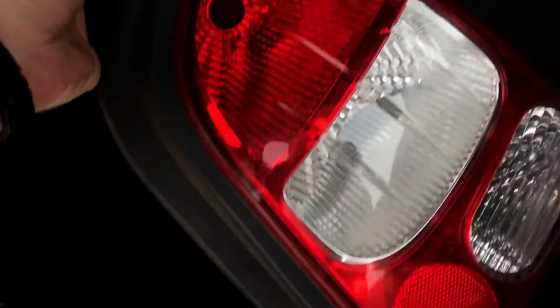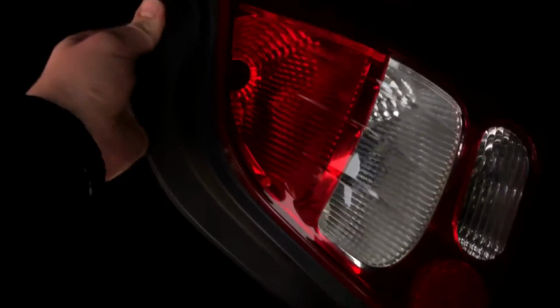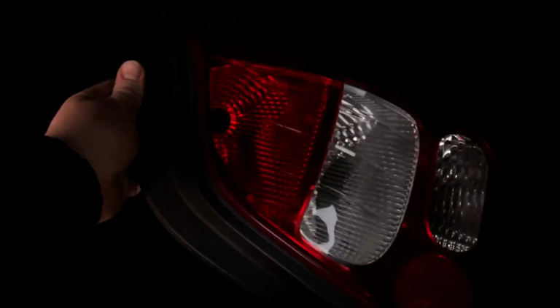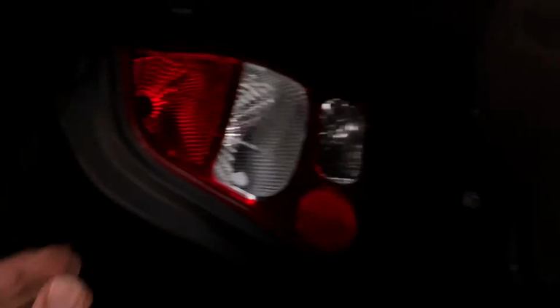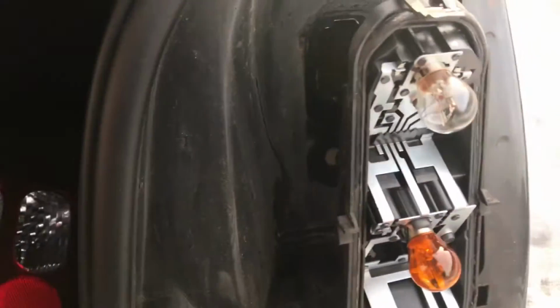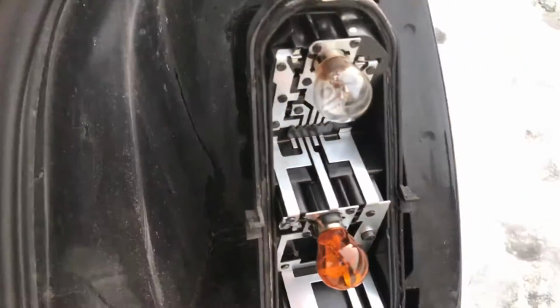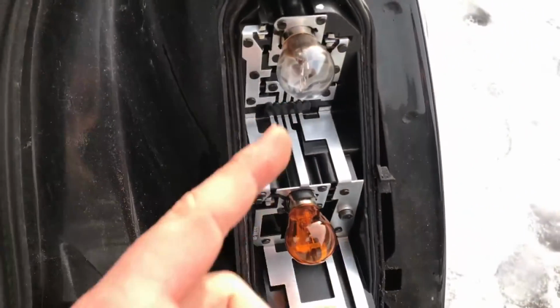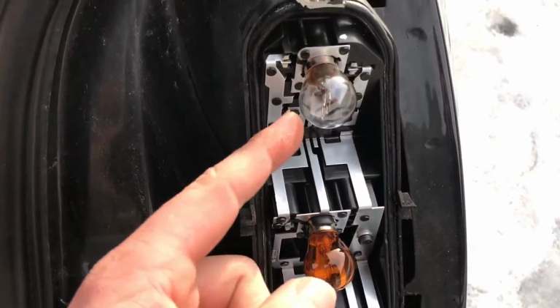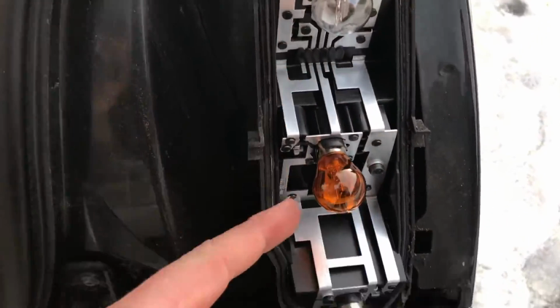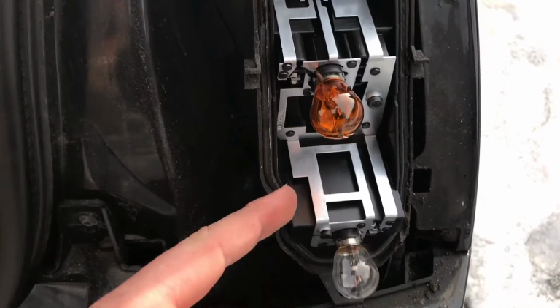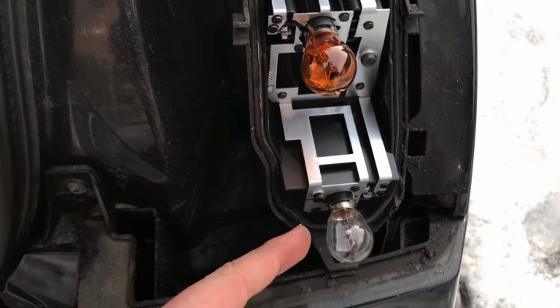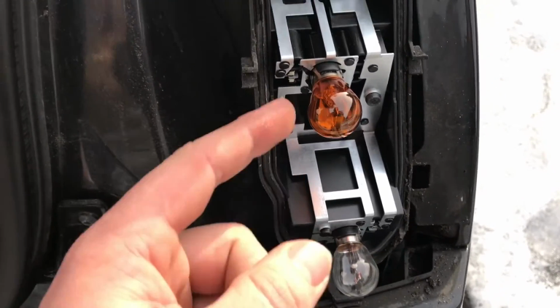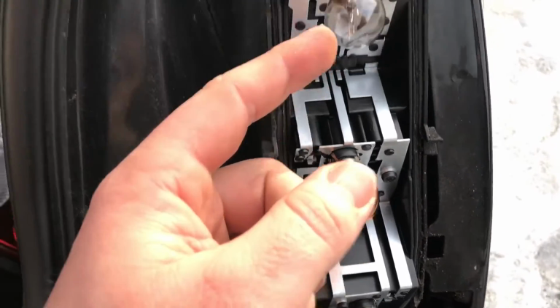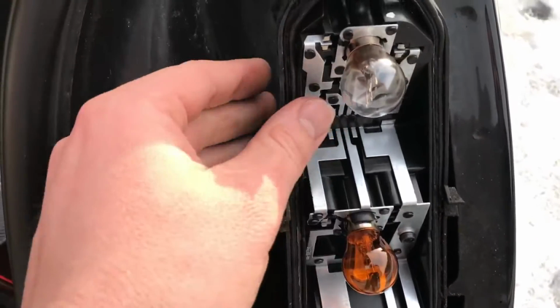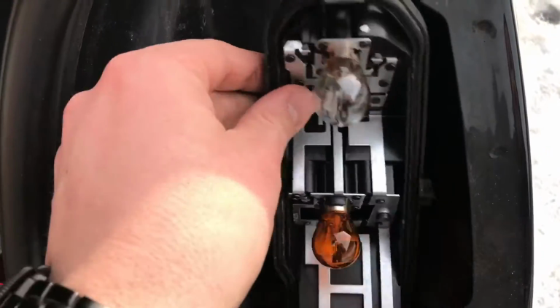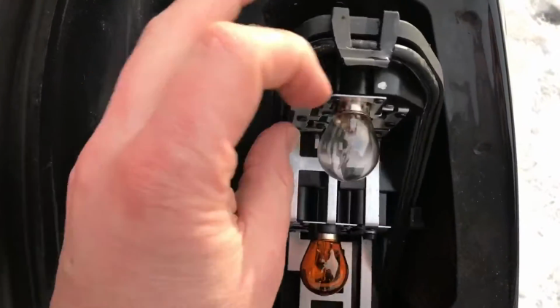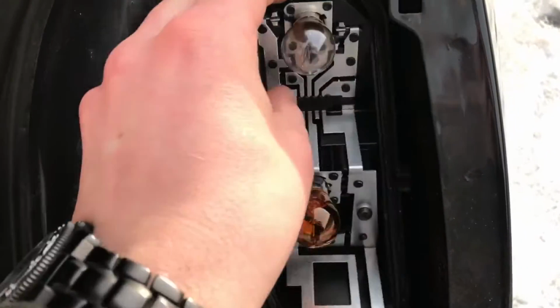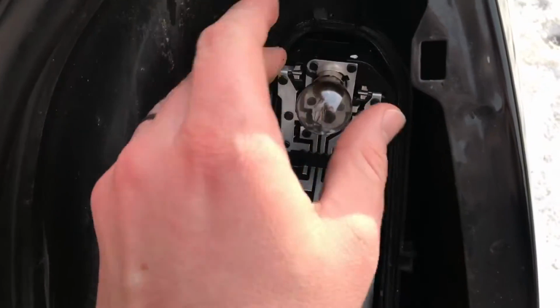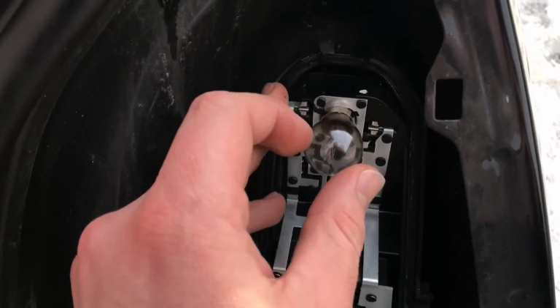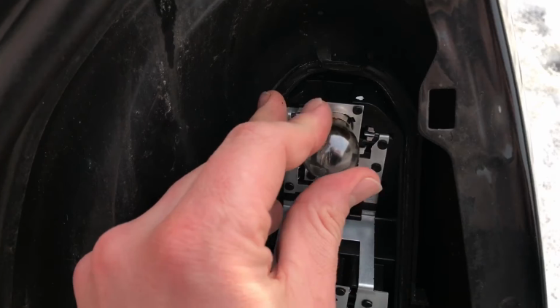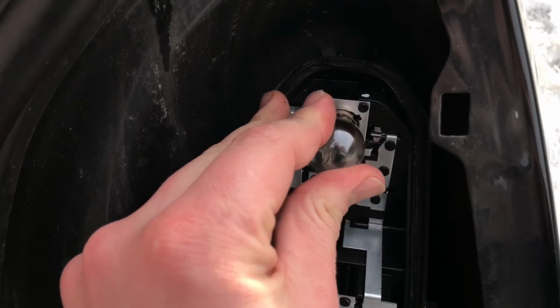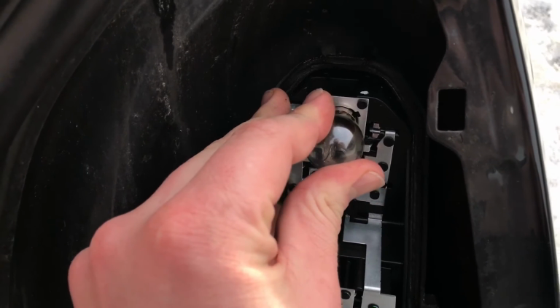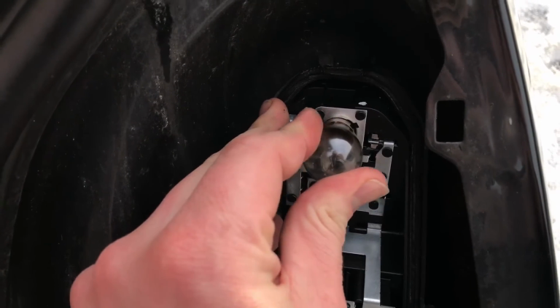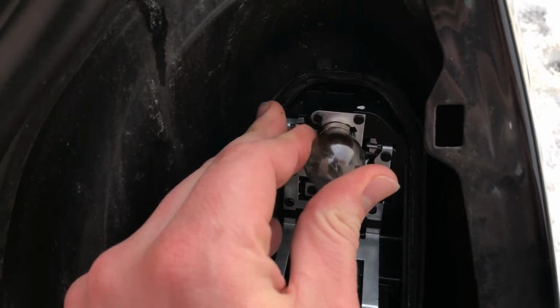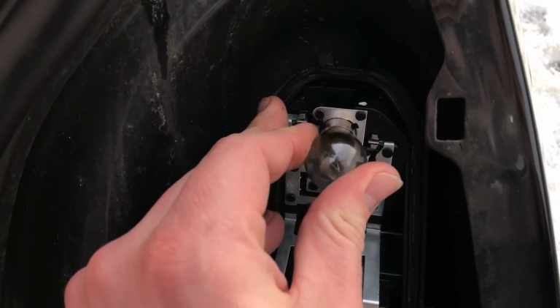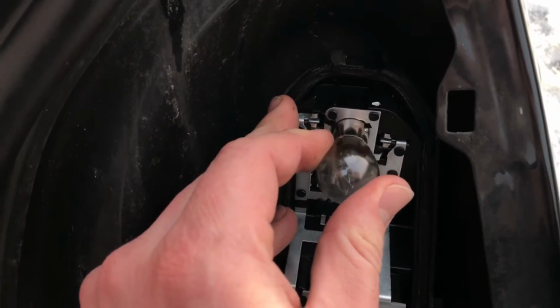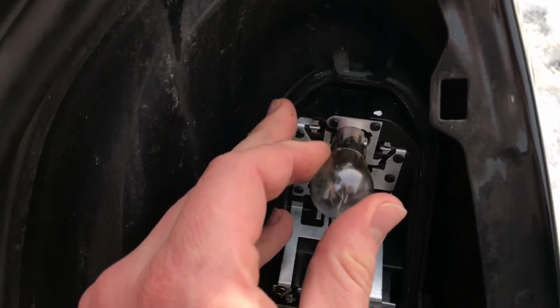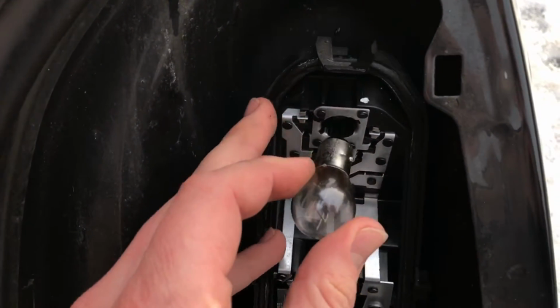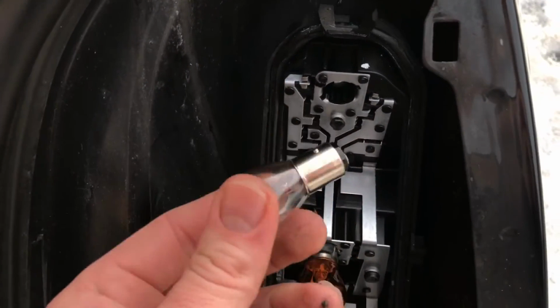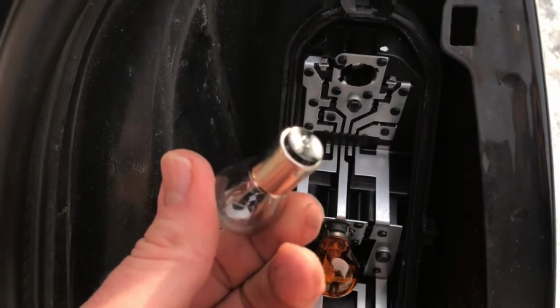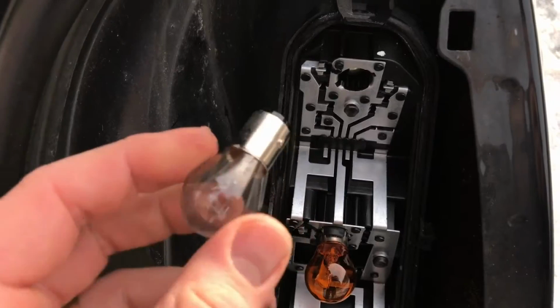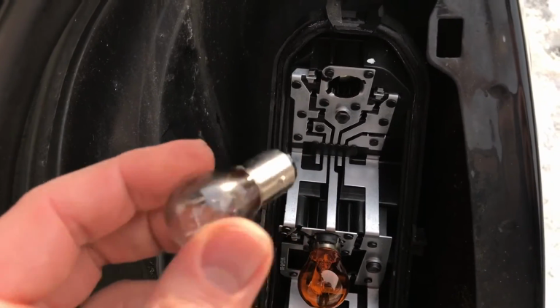And we are able to locate the bulbs over there. The bulbs — you have to push a little bit inside and rotate left side. After this you are able to disassemble it.